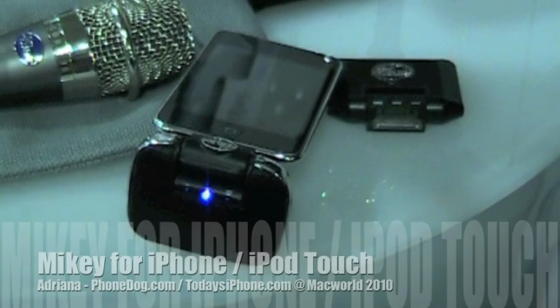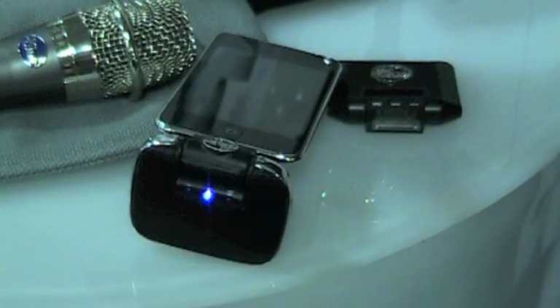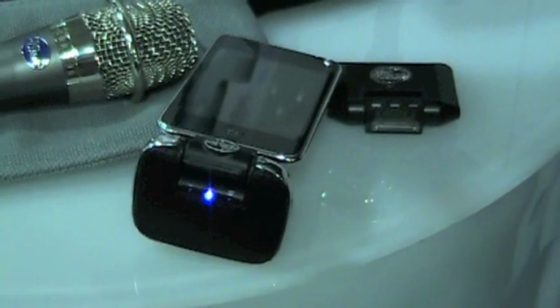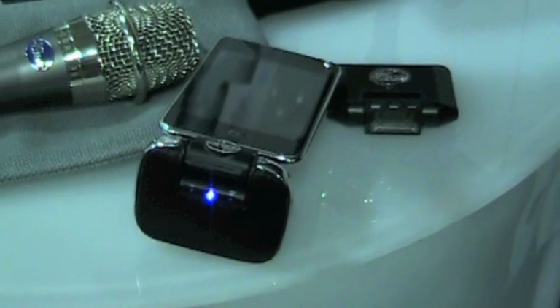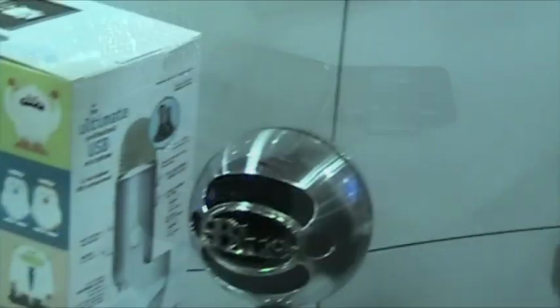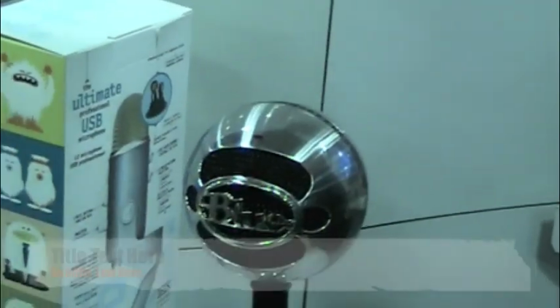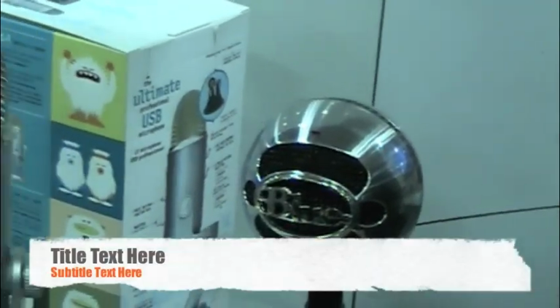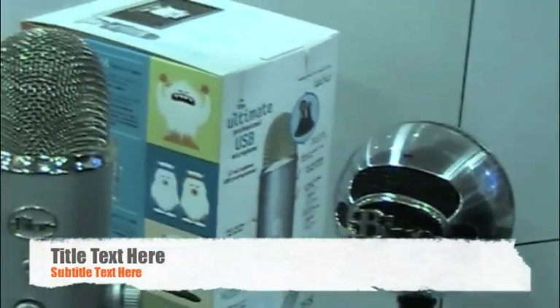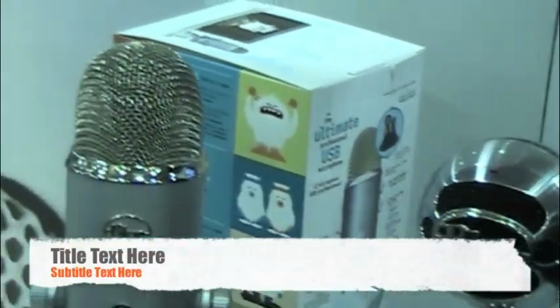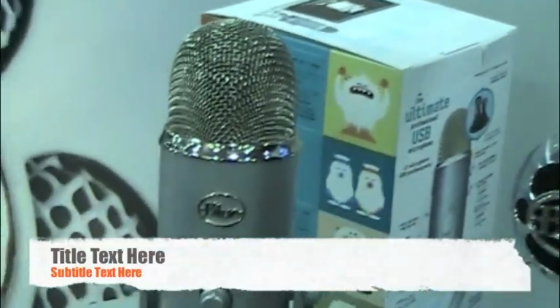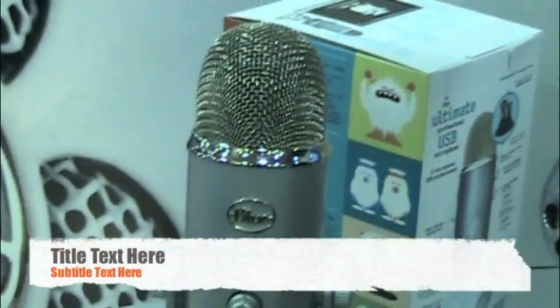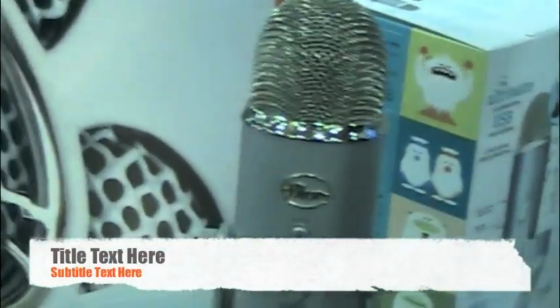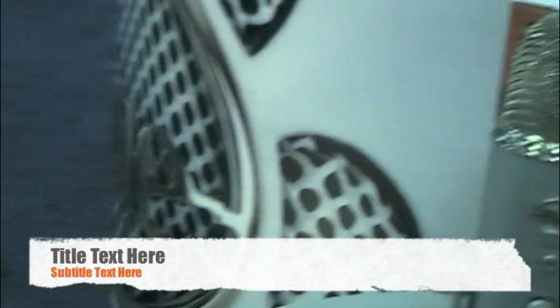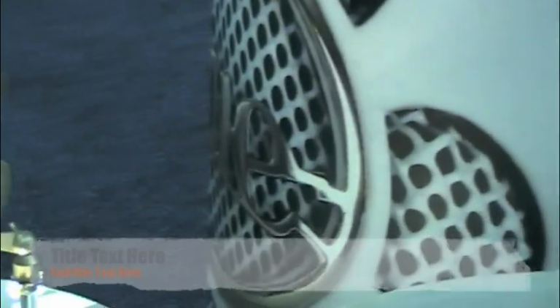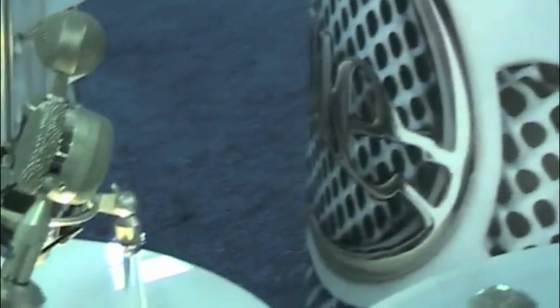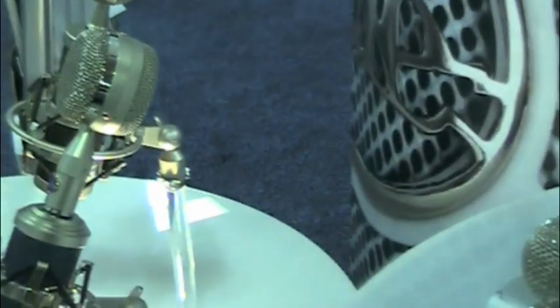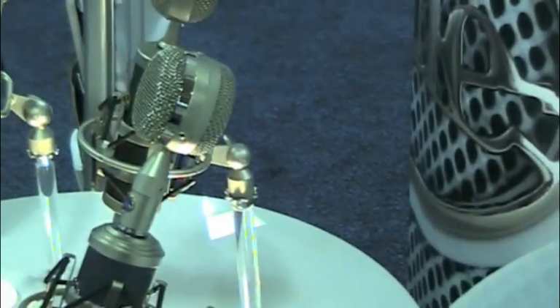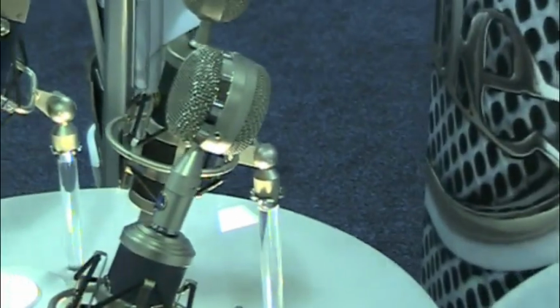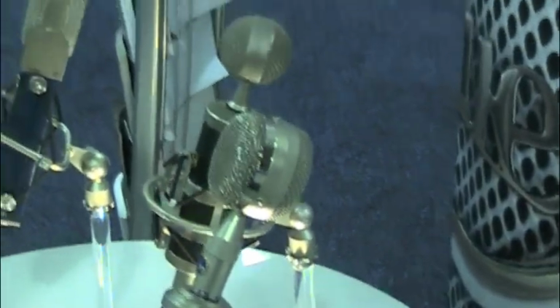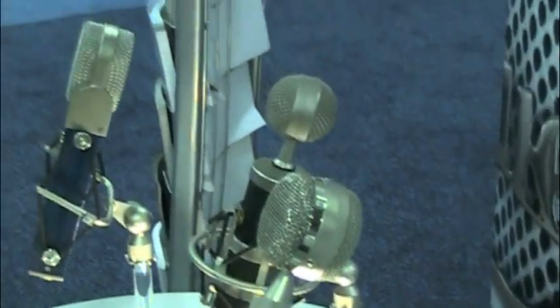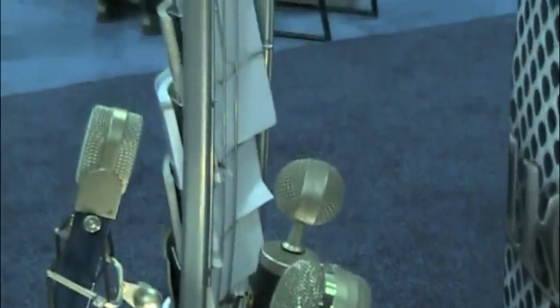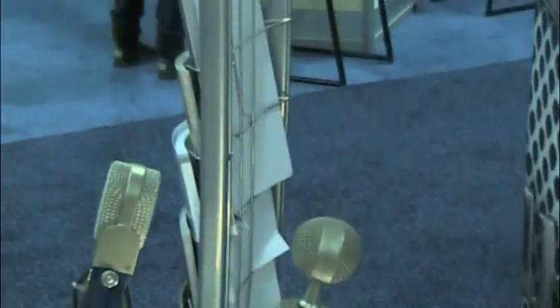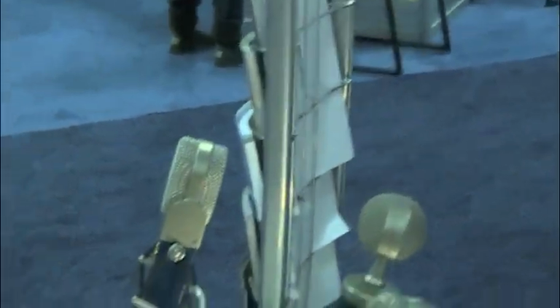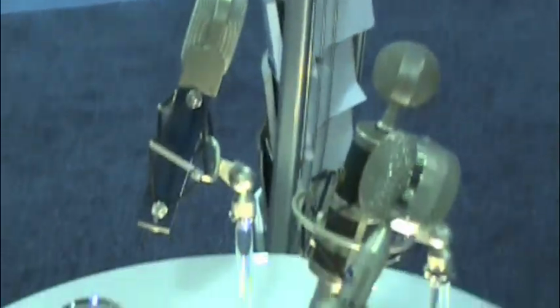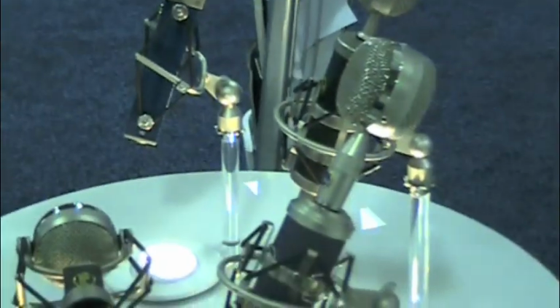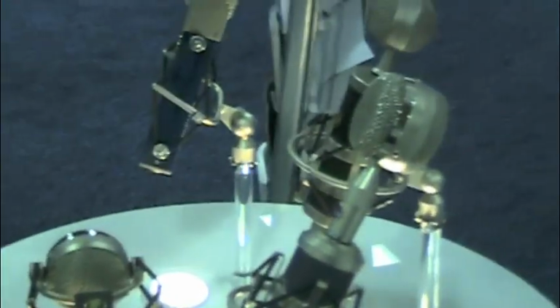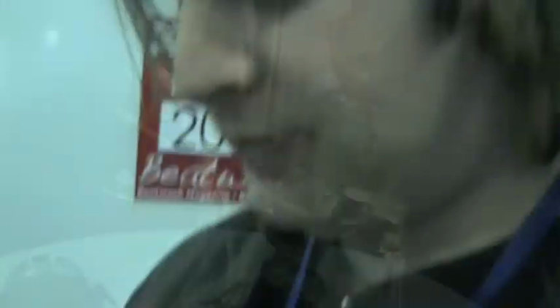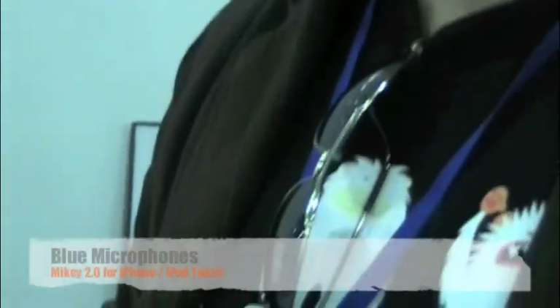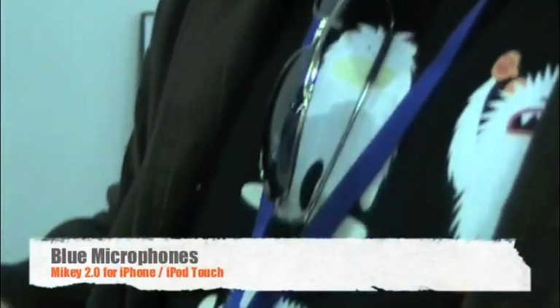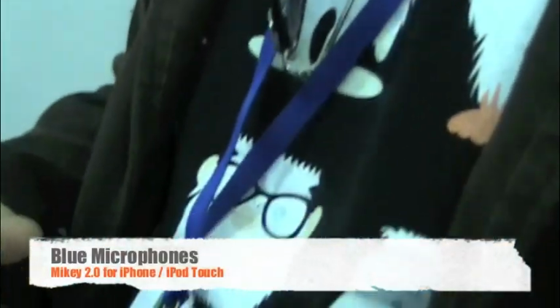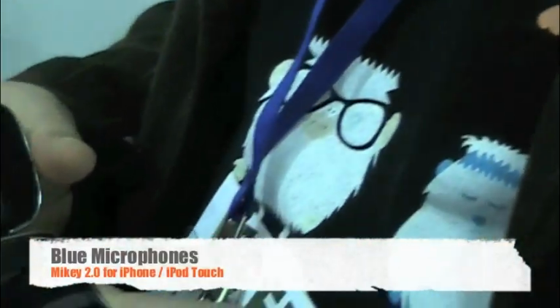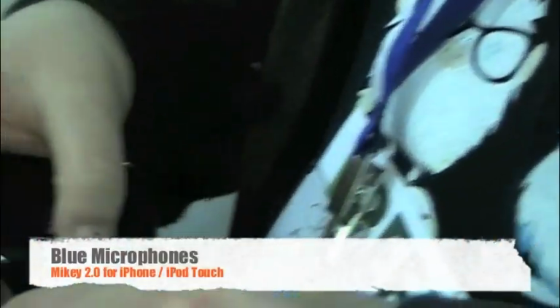Hey, it's Adriana from Phonedog.com and today's iPhone.com, and today I'm here taking a look at one really interesting little microphone for your iPhone. We're going to do a little hands-on demo here for you. My name's John, I'm with Blue Microphones.